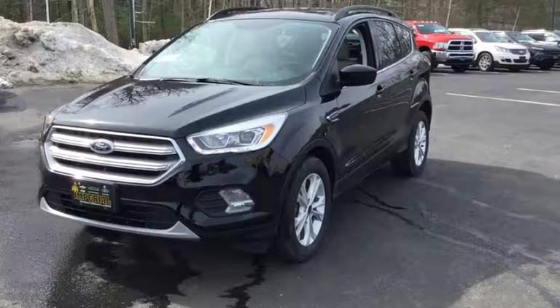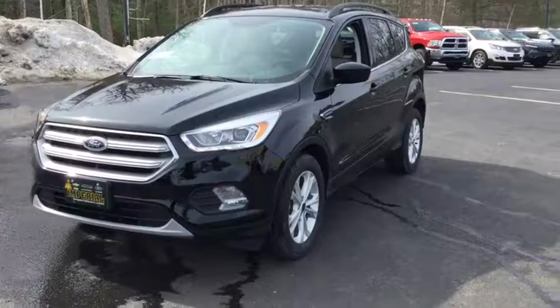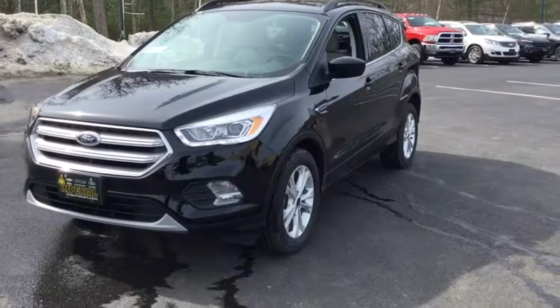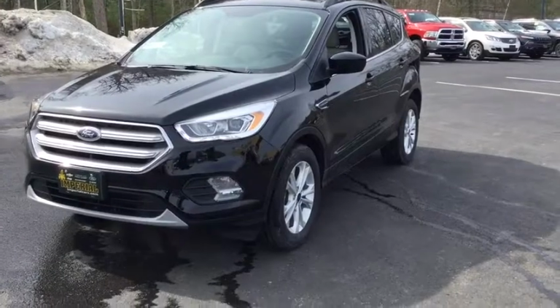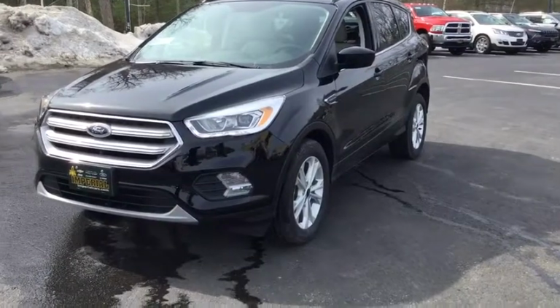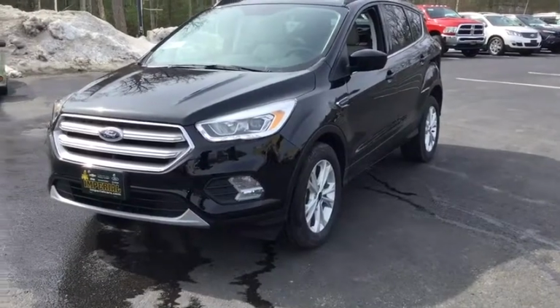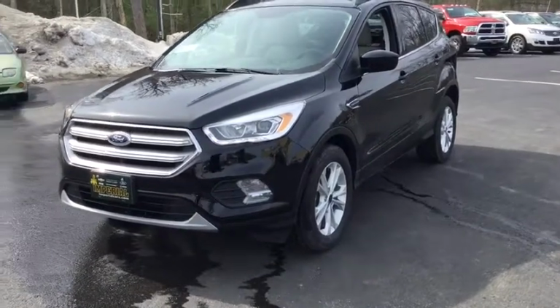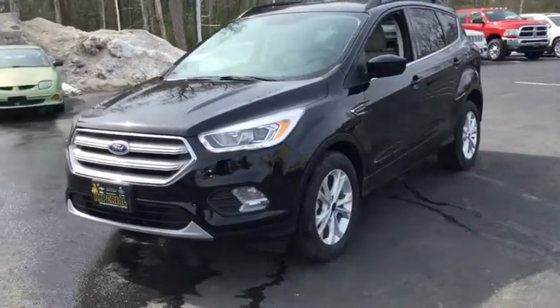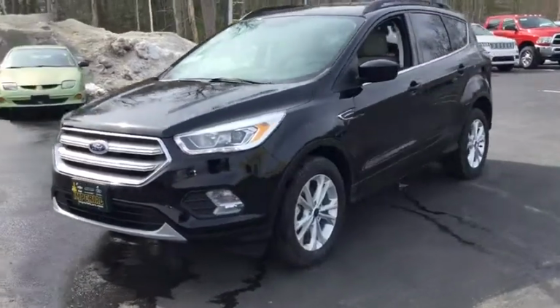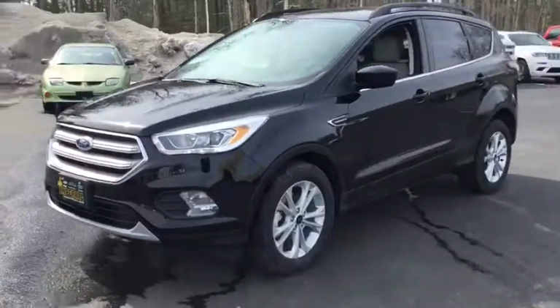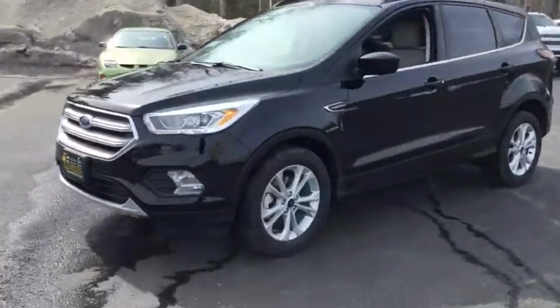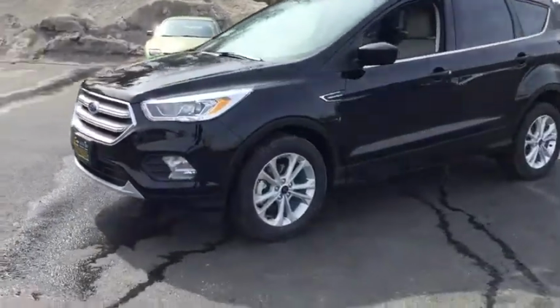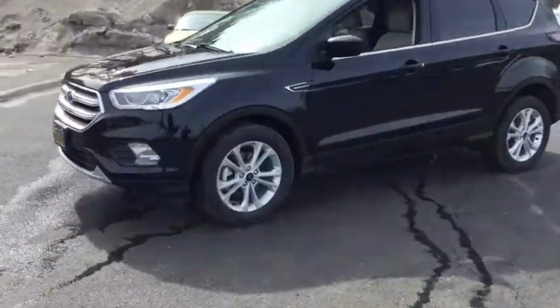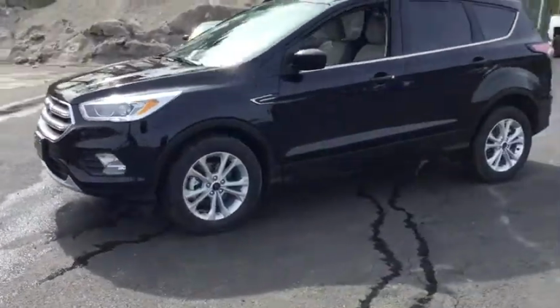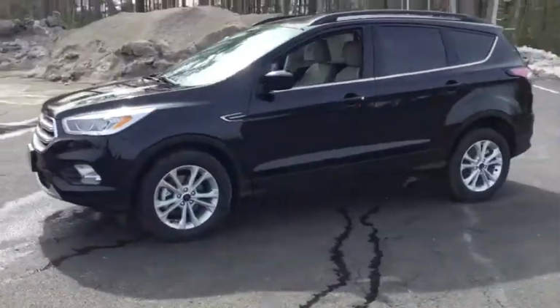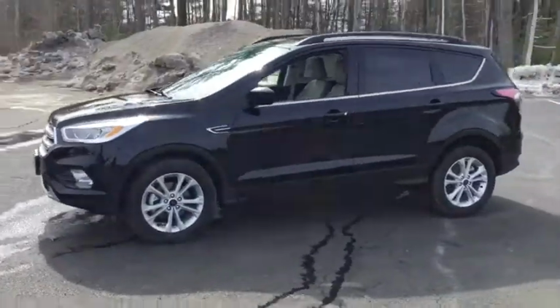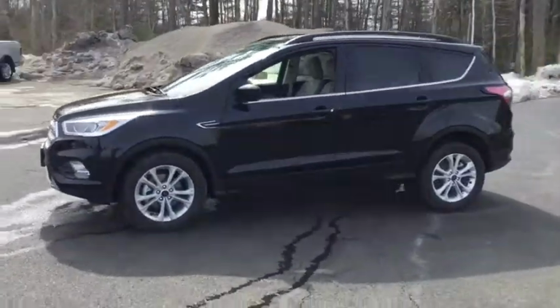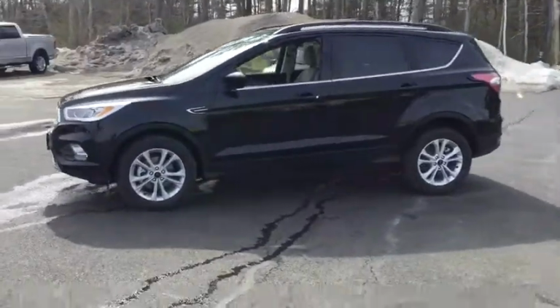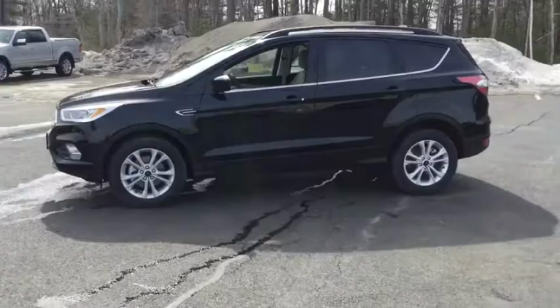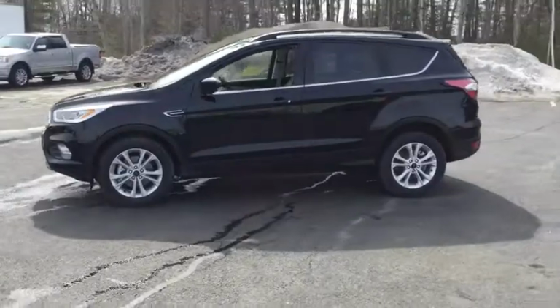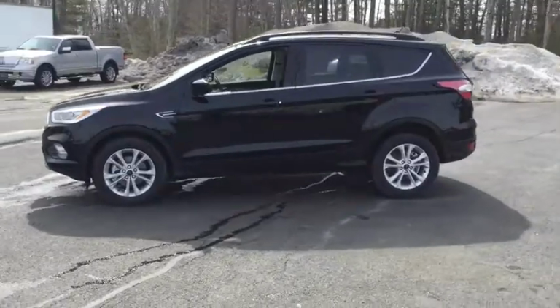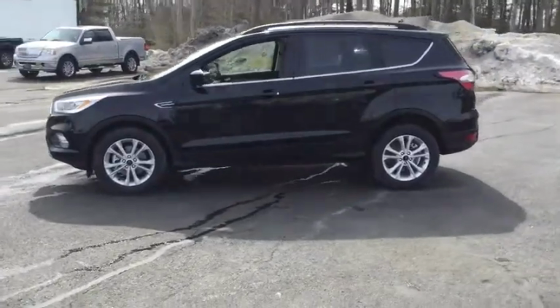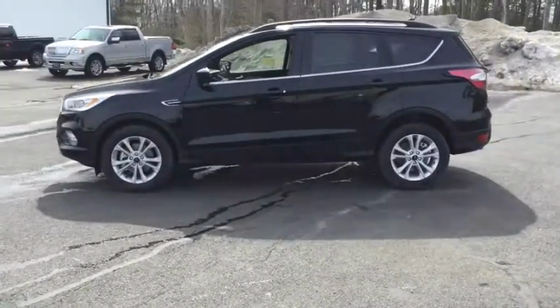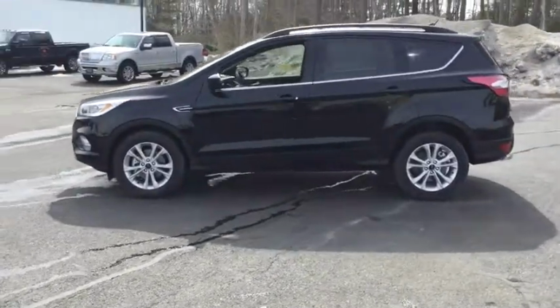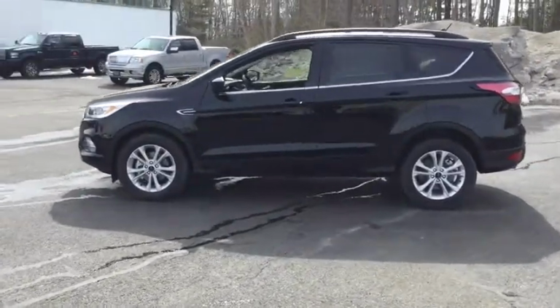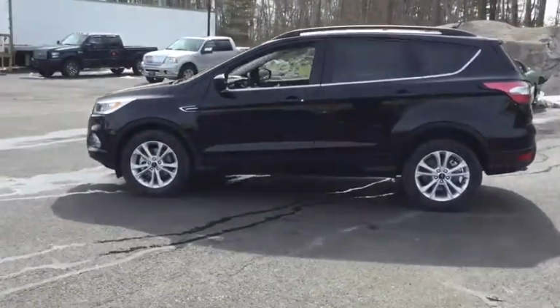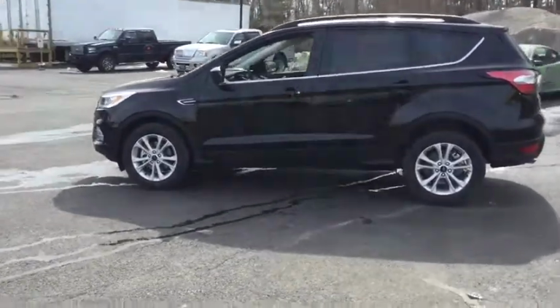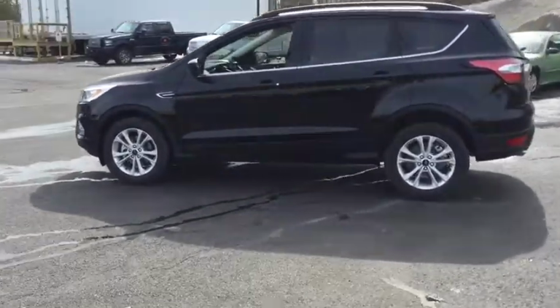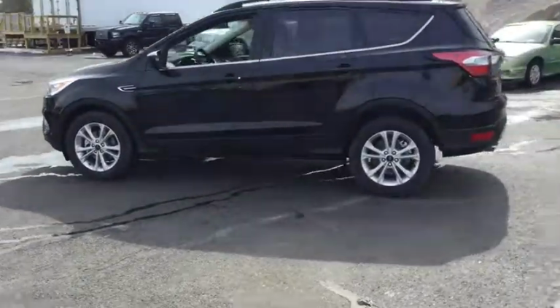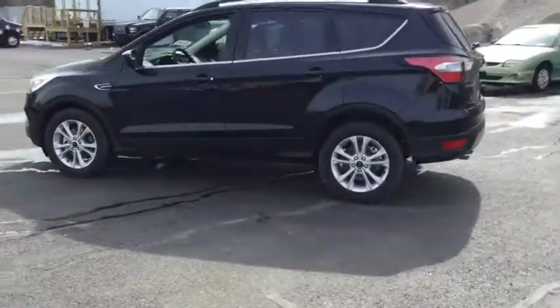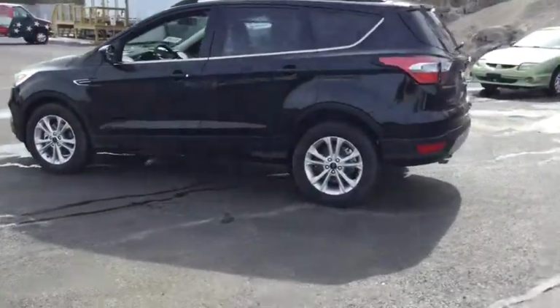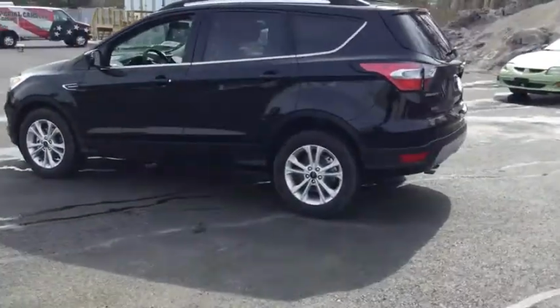2018 Ford Escape. Gas engines flex, tow, sip and go with Ford Escape. Here are some of this vehicle's great options.